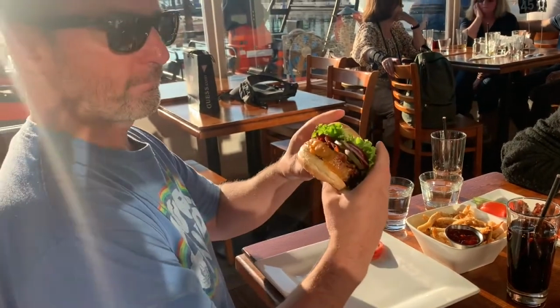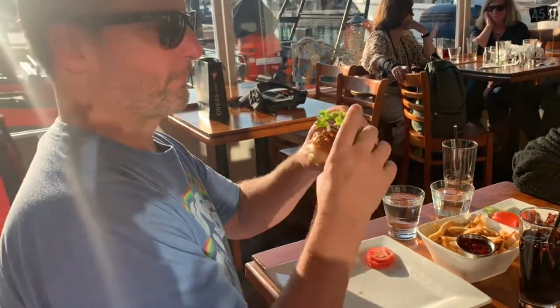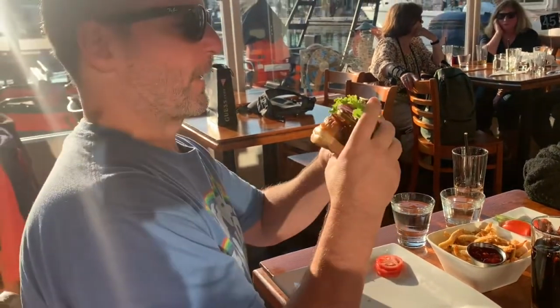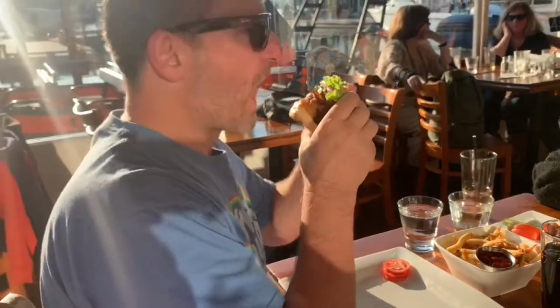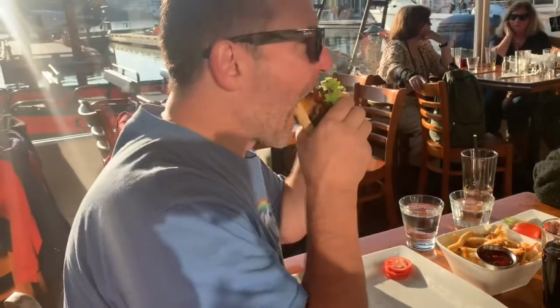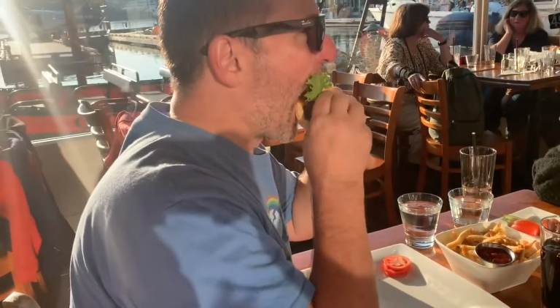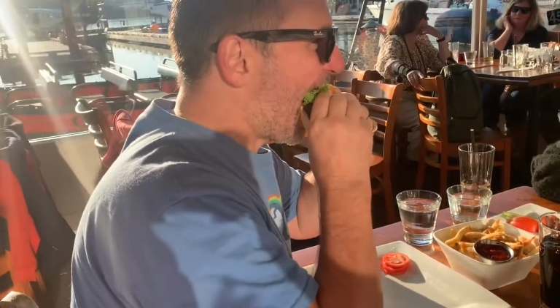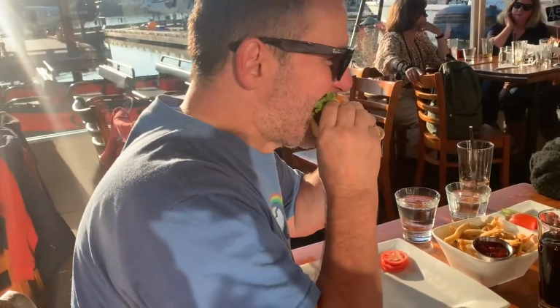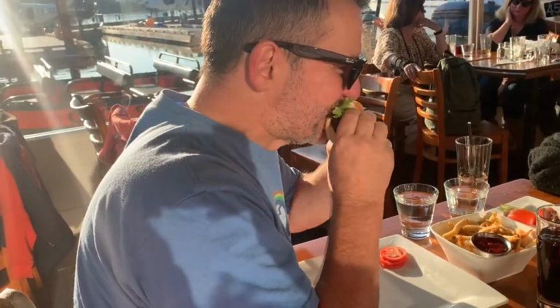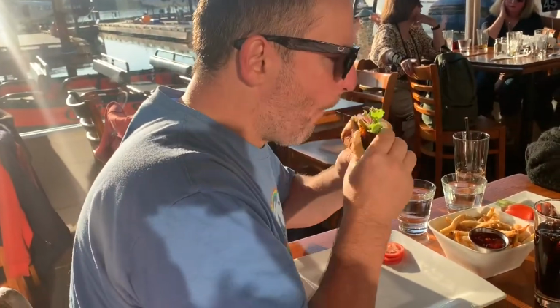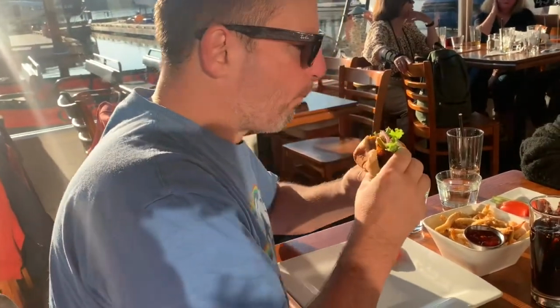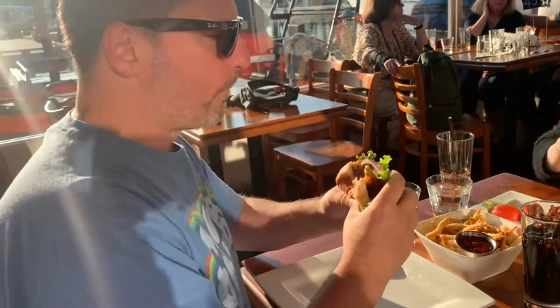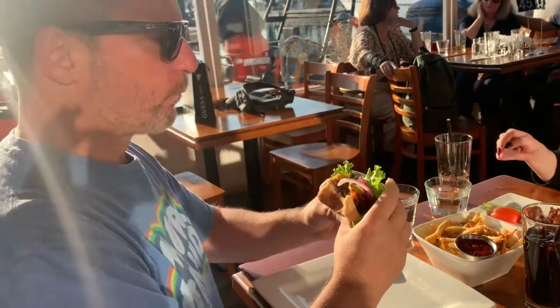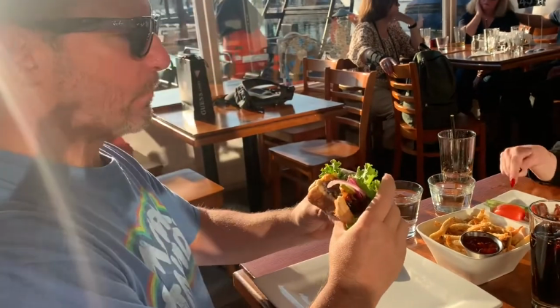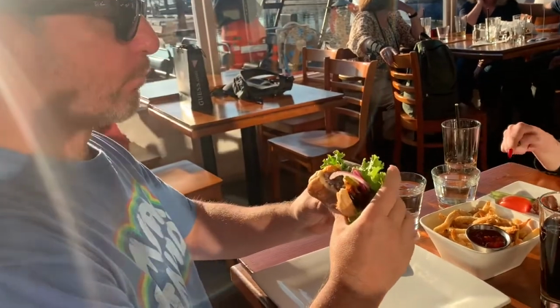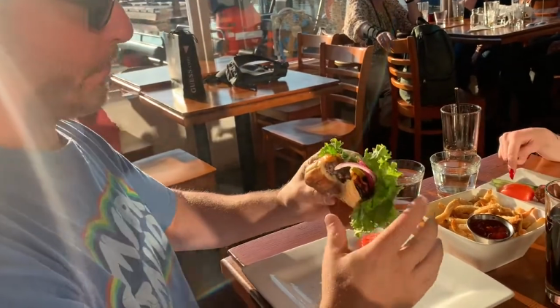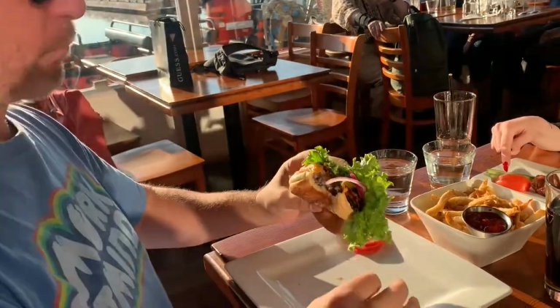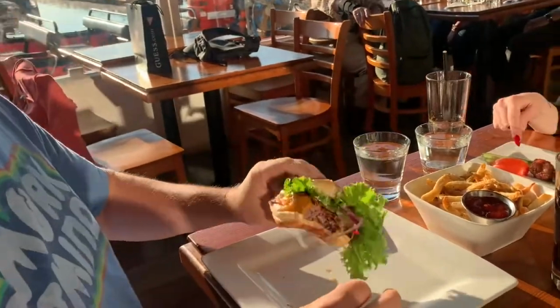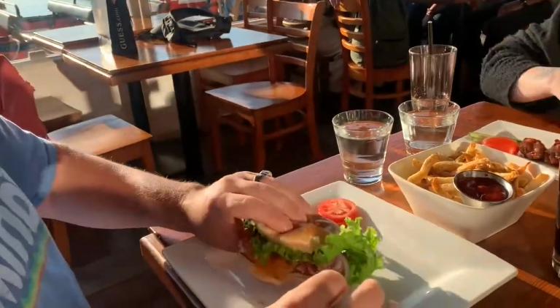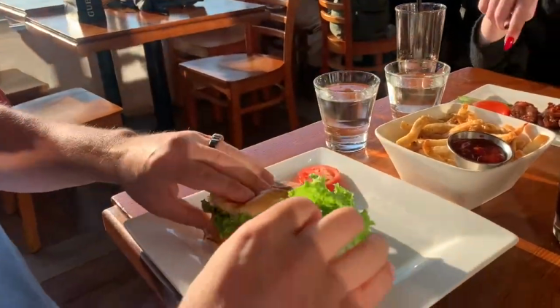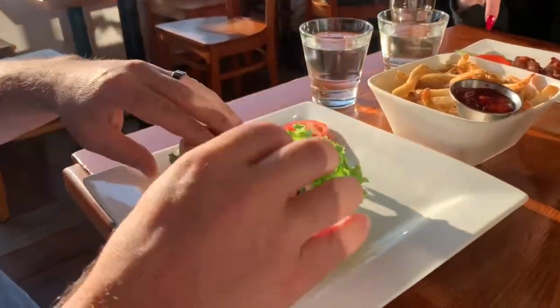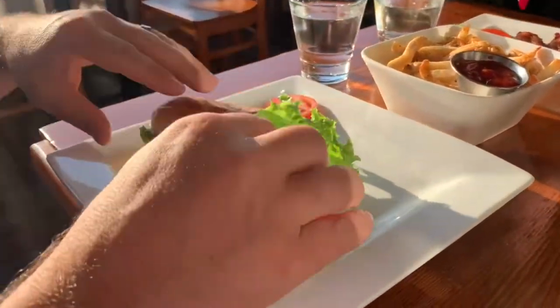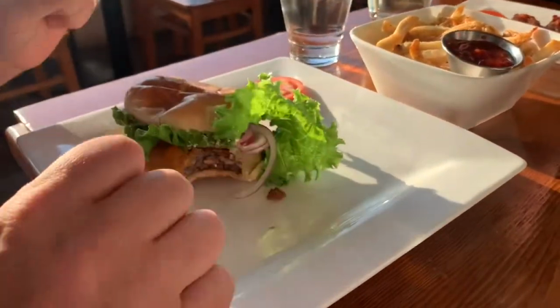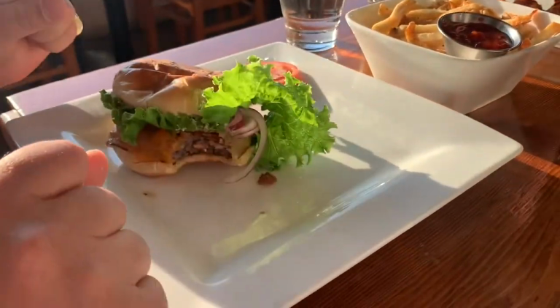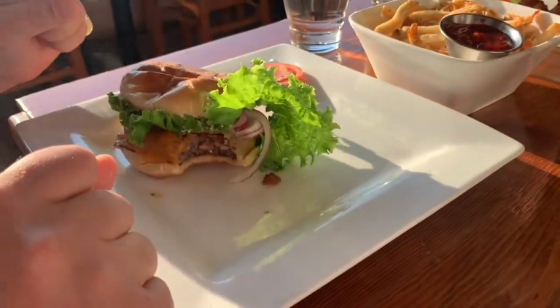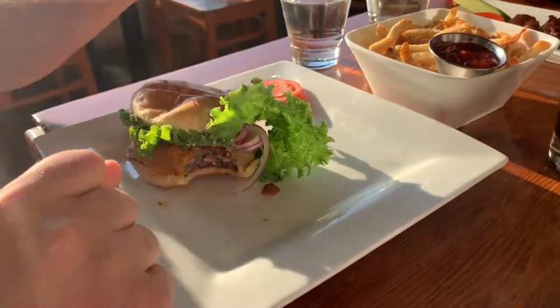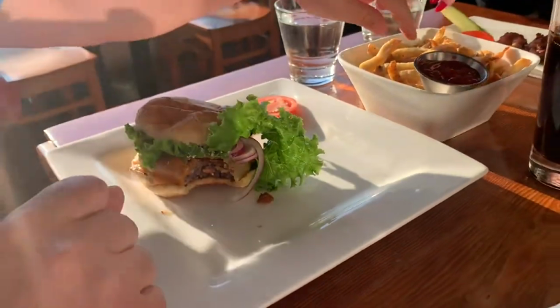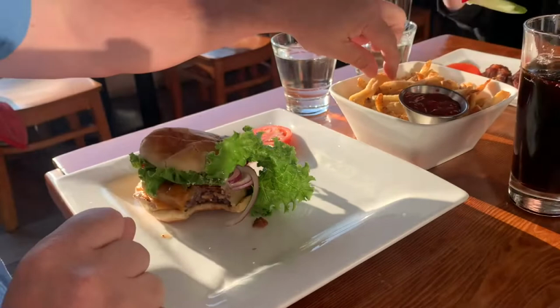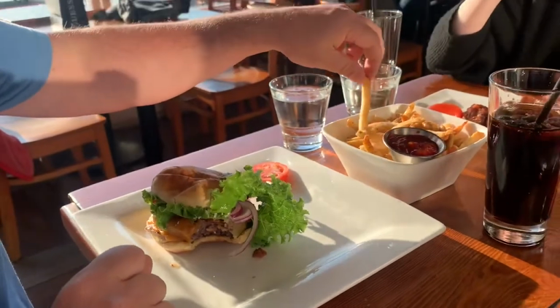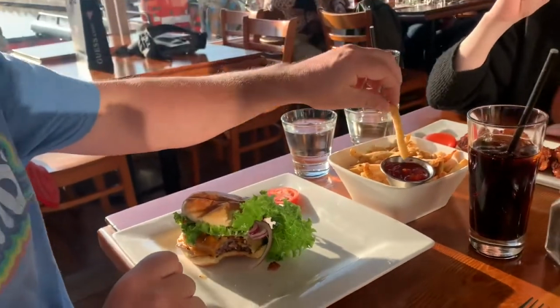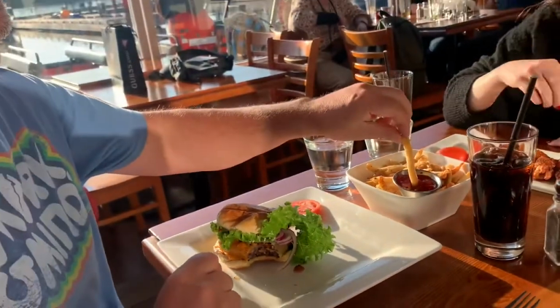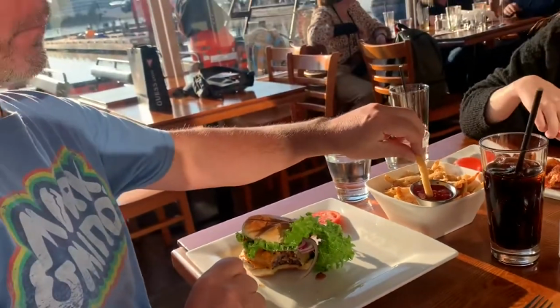Now the fries — you actually had to order separately. When you order it first, it just comes as a burger; it doesn't come with a side. And I do like the name Harbour-ger.